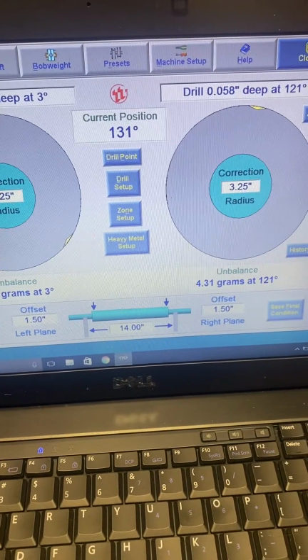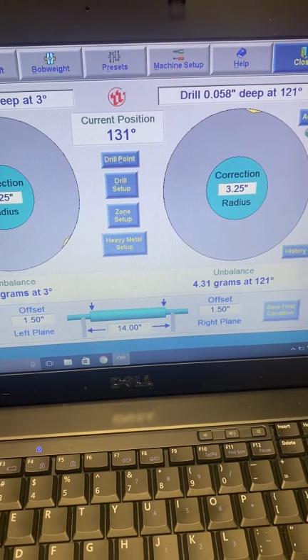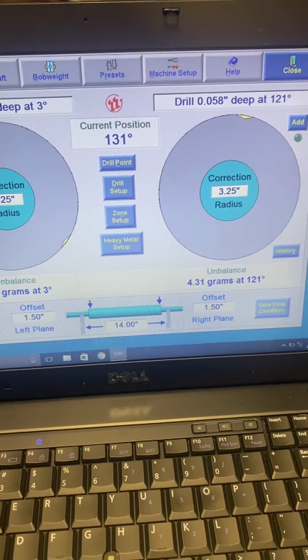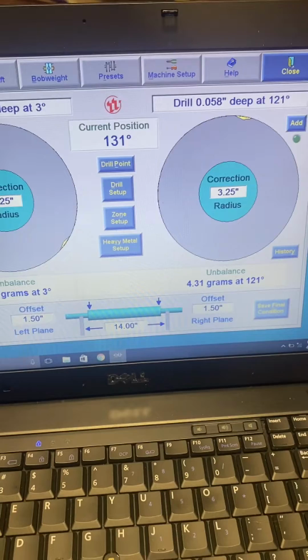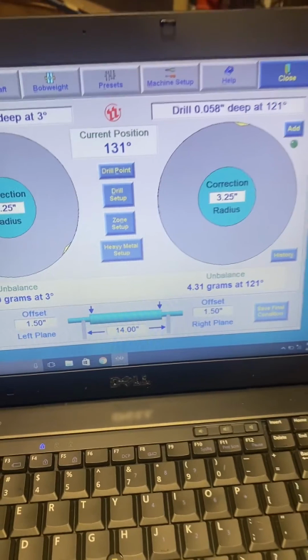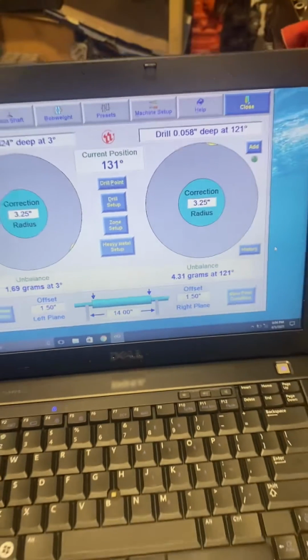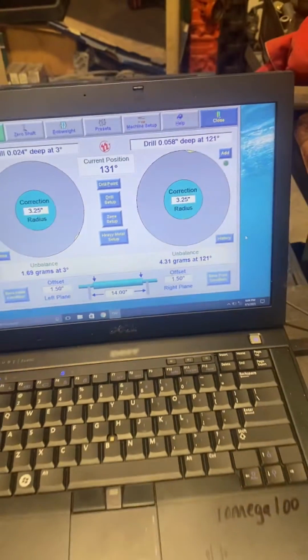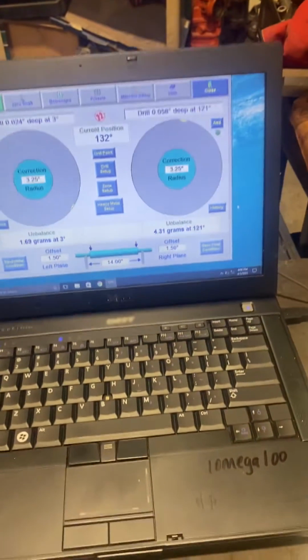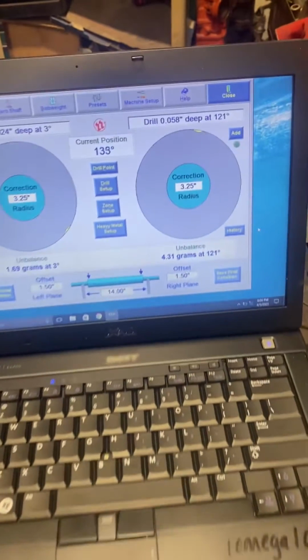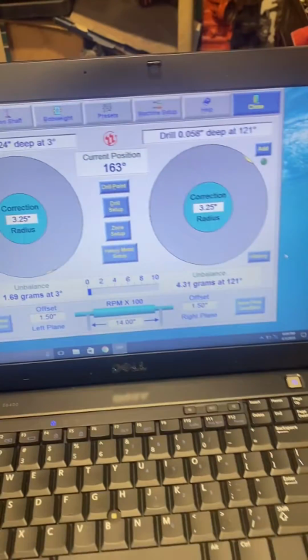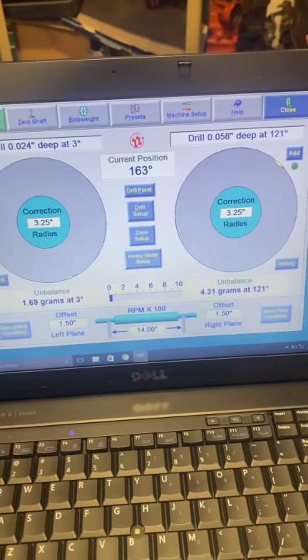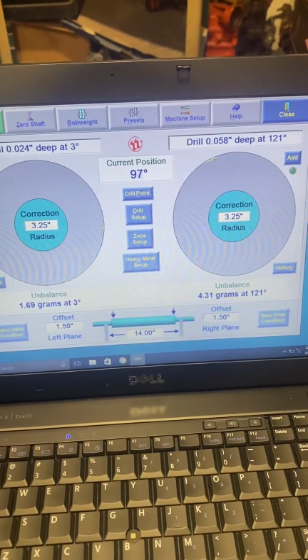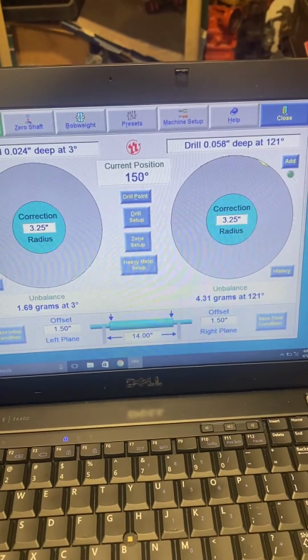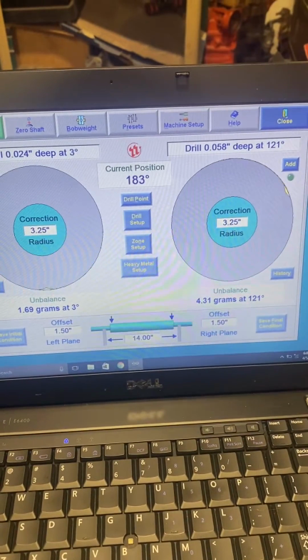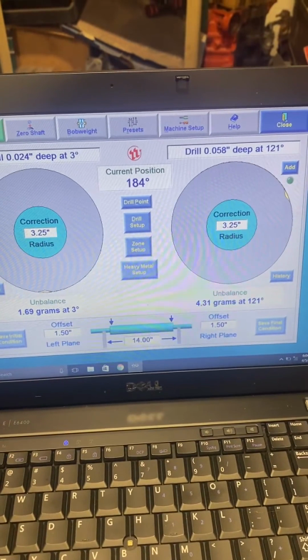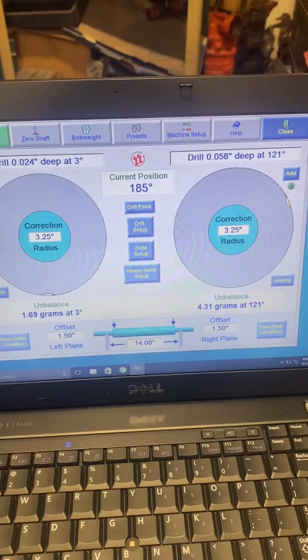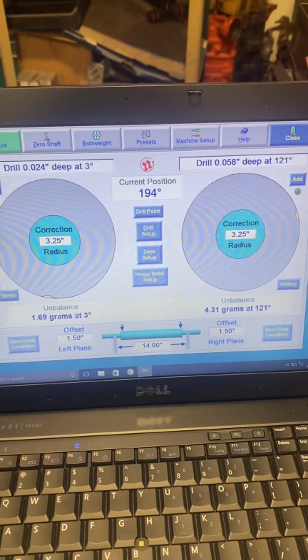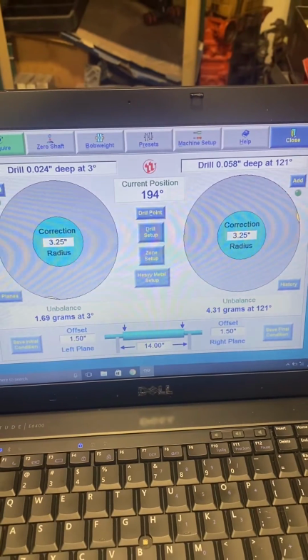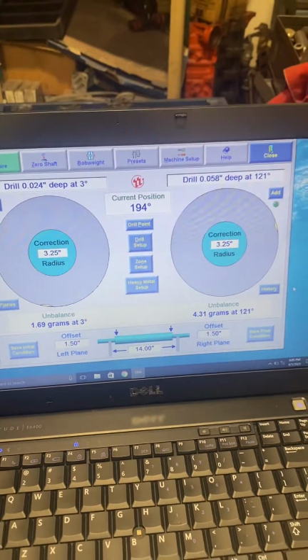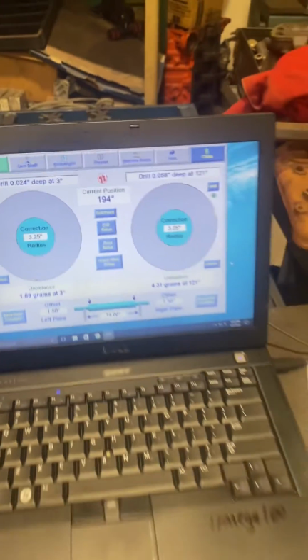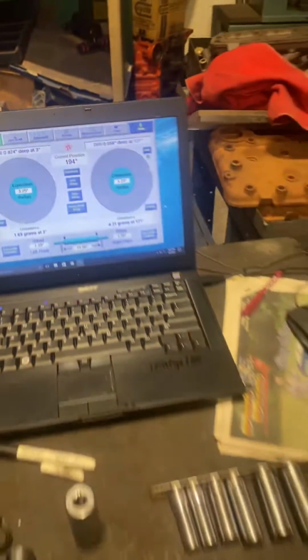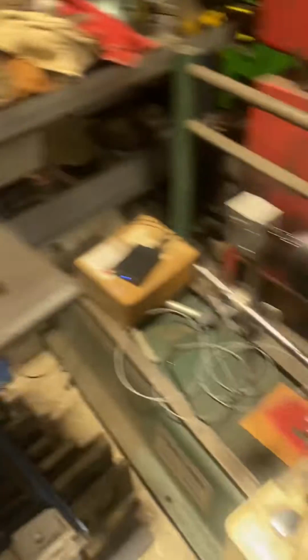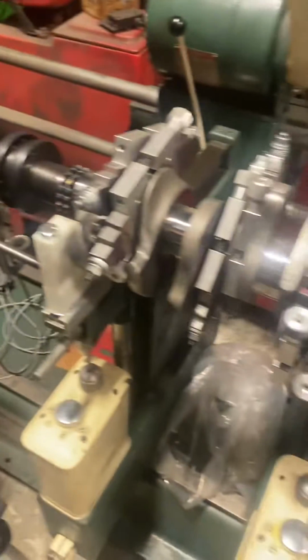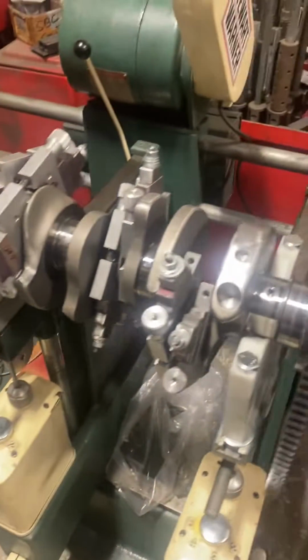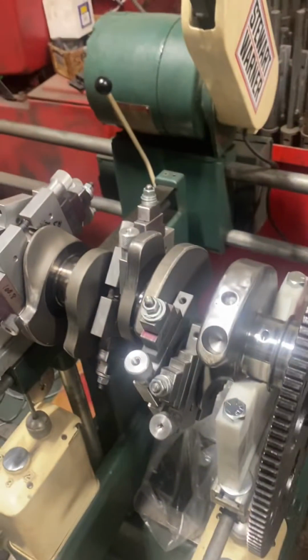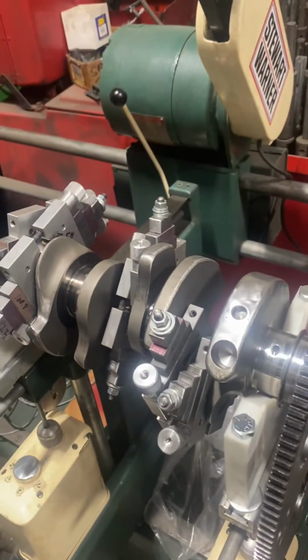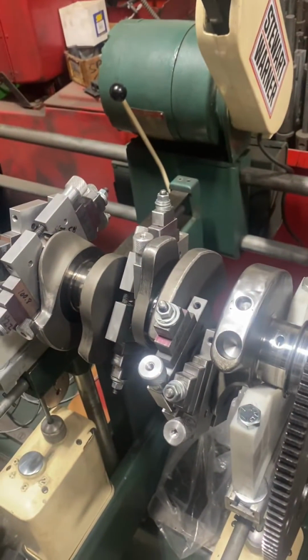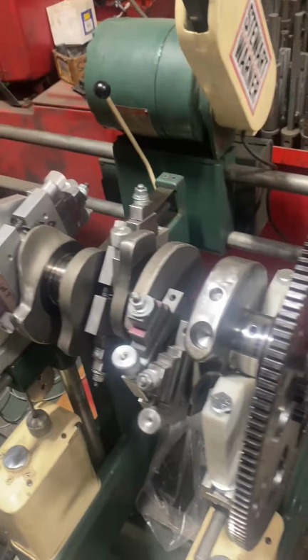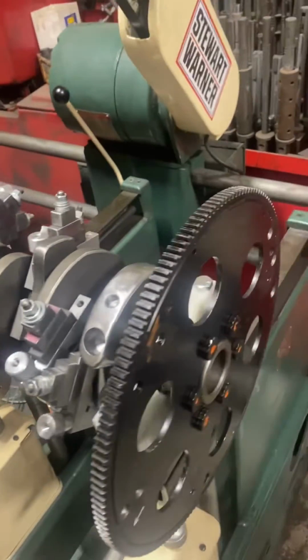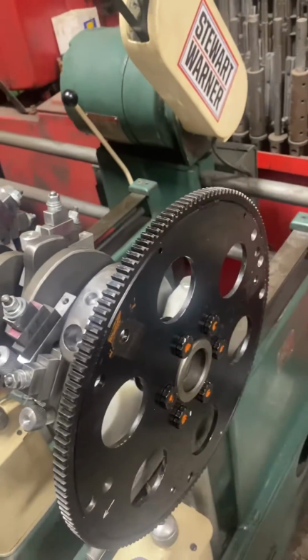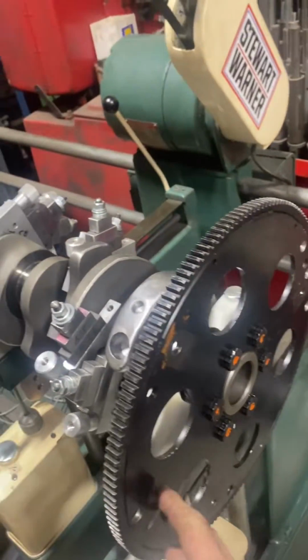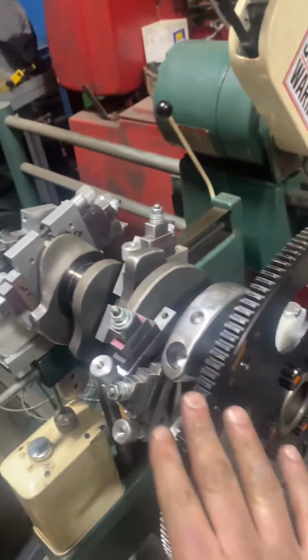What I've done is balanced the crank without the flex plate on it and got it balanced to basically a gram or two. Now the crank becomes a balancing arbor and I'm balancing the flywheel on that arbor.